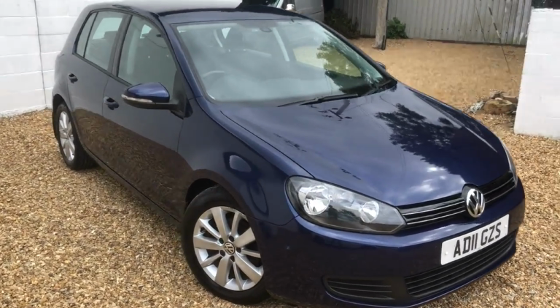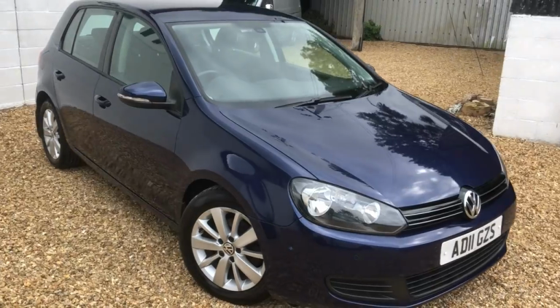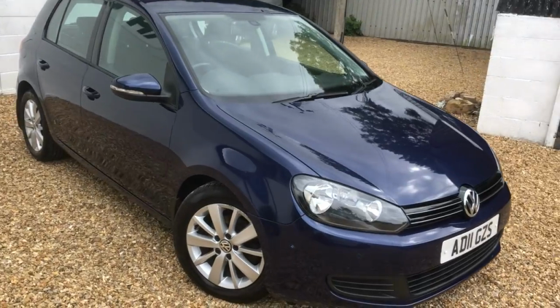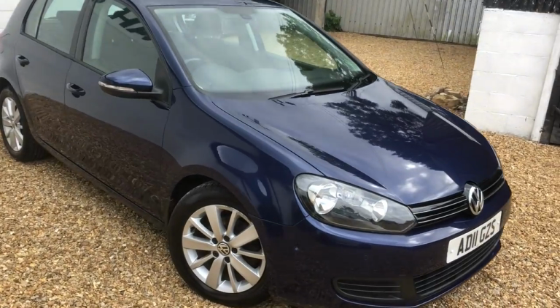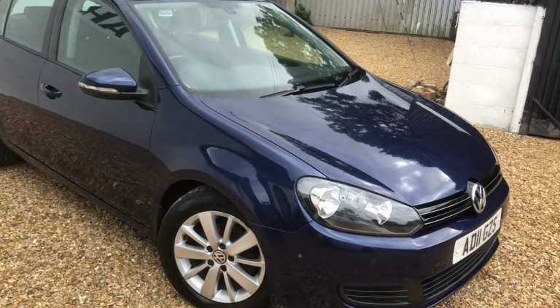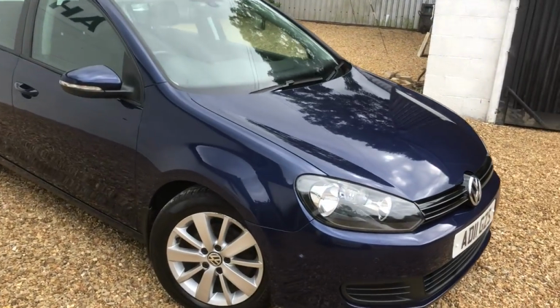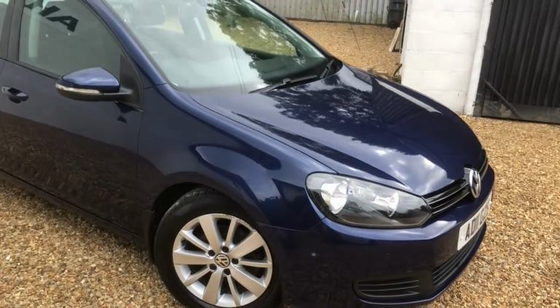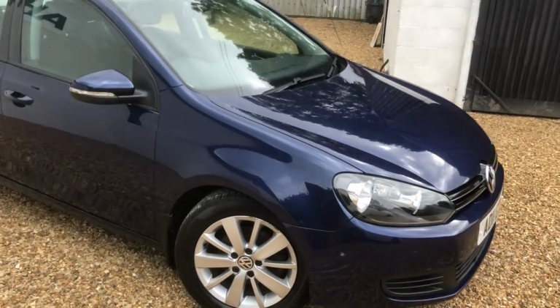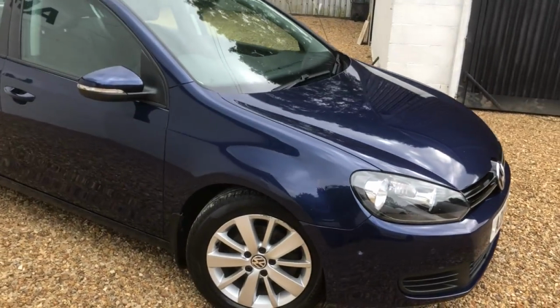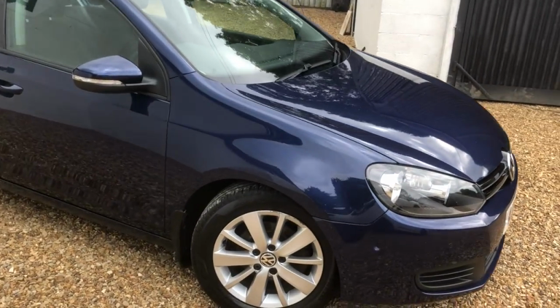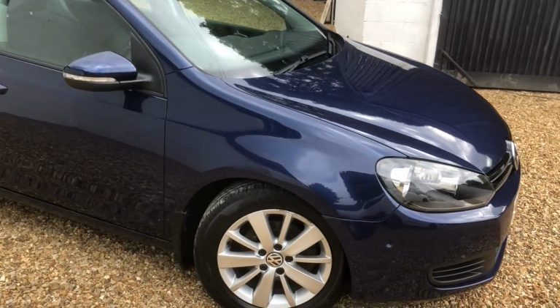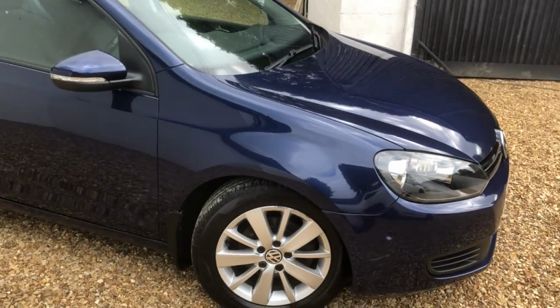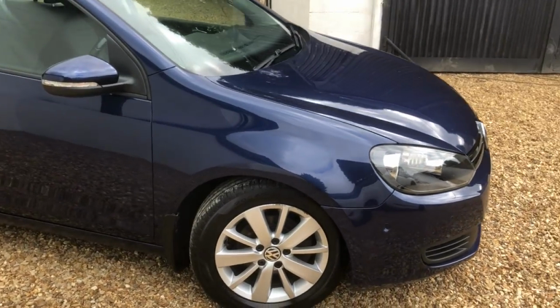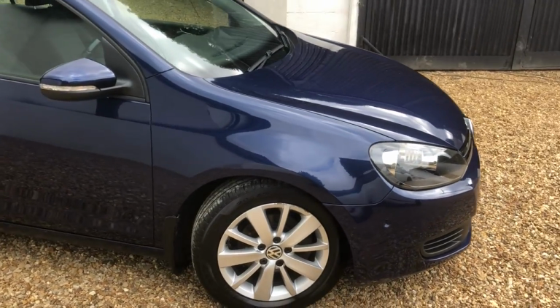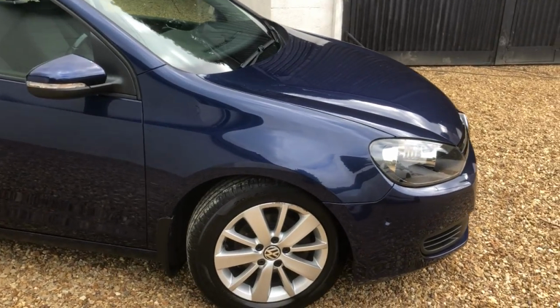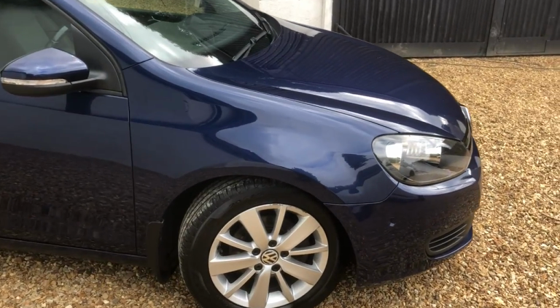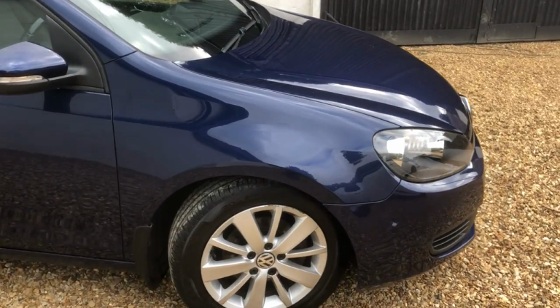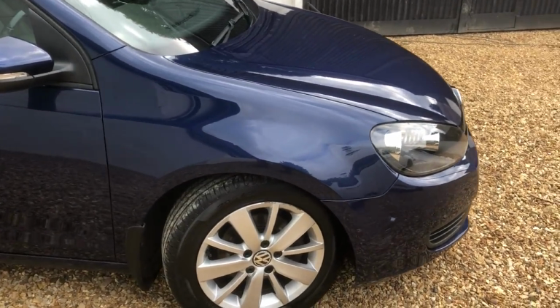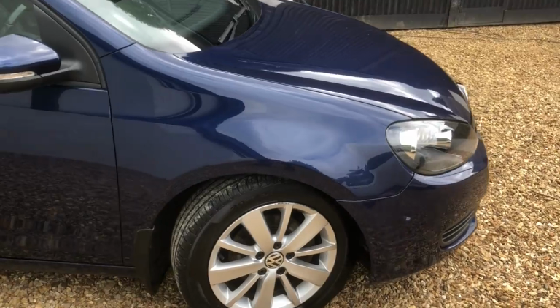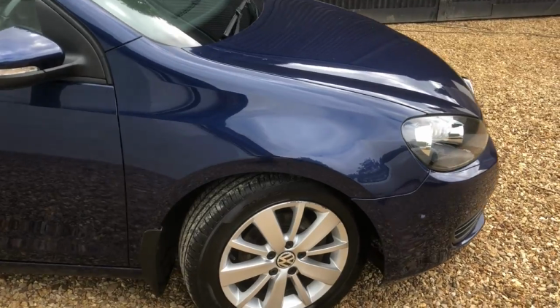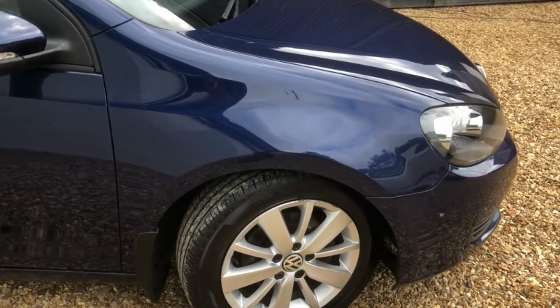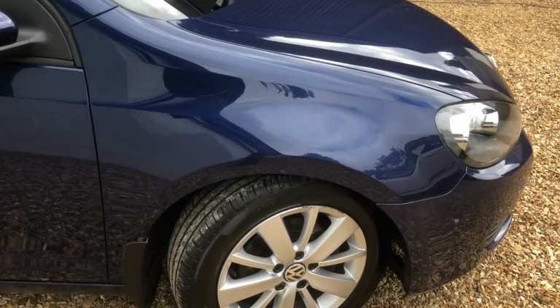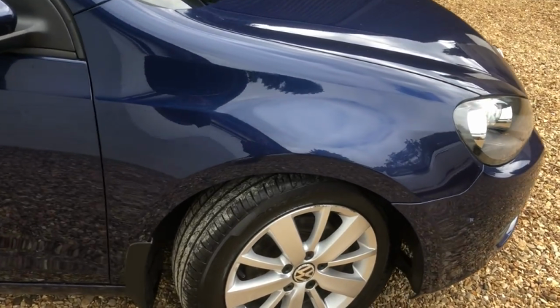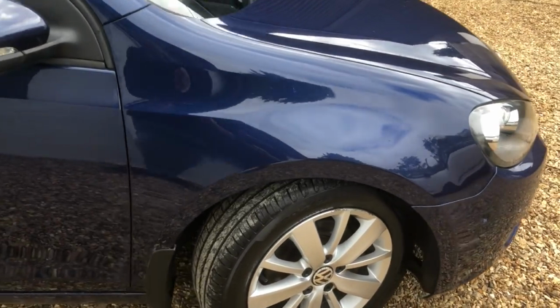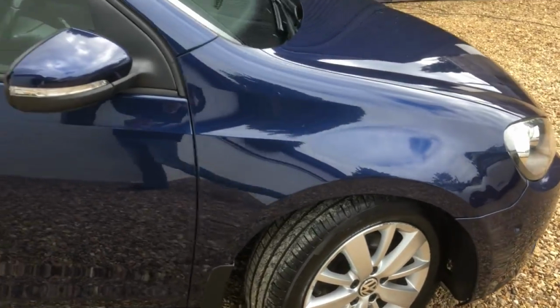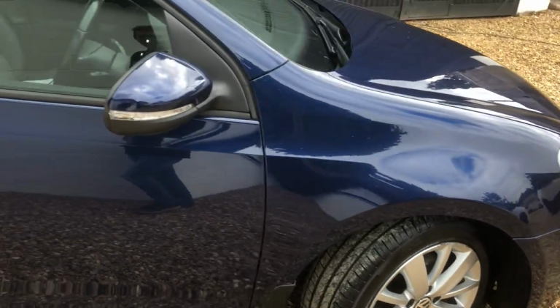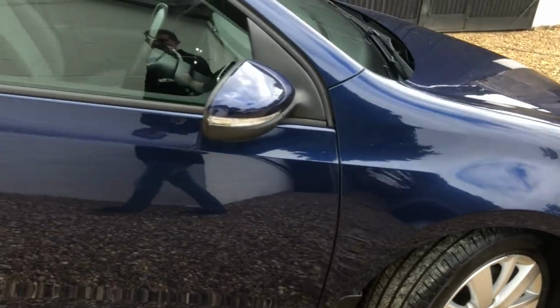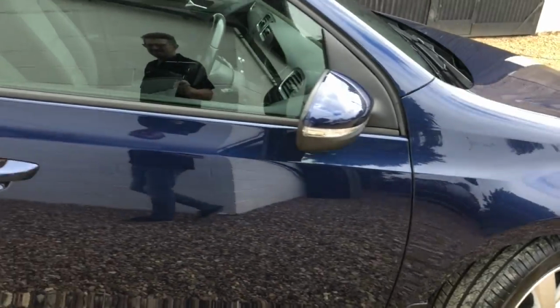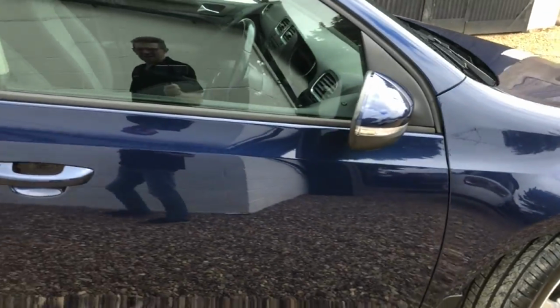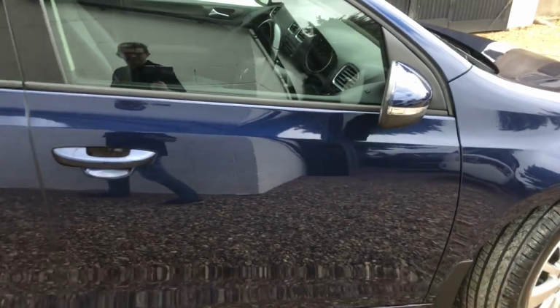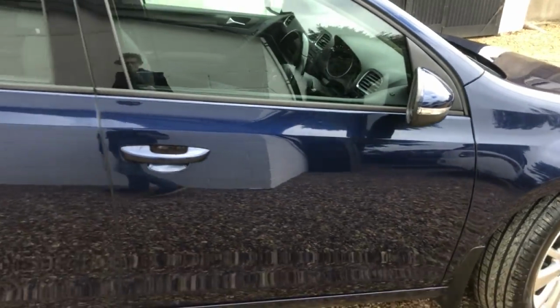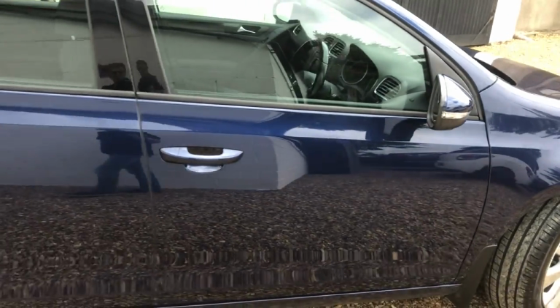The bodywork and interior are in great shape. It has four Goodyear tyres all round, all in good order. Features include front parking sensors, rear parking sensors, DAB radio, and Bluetooth.